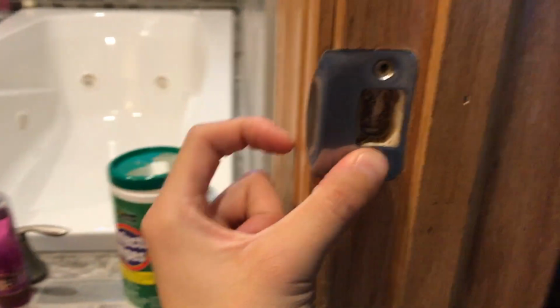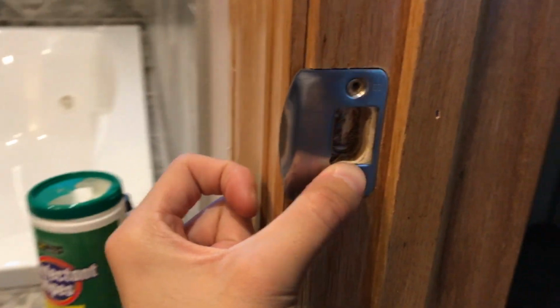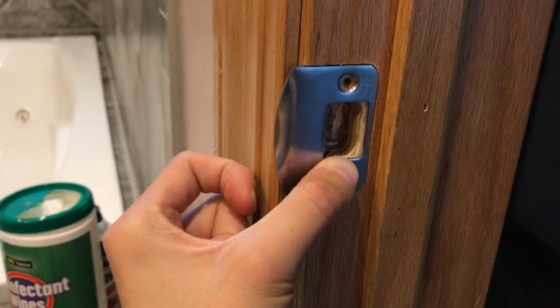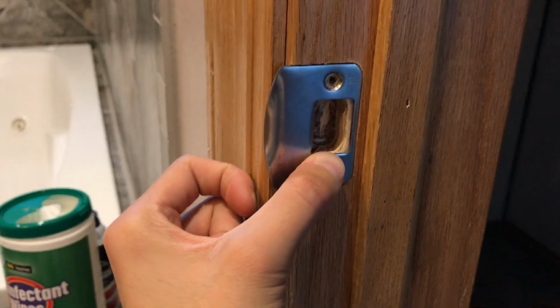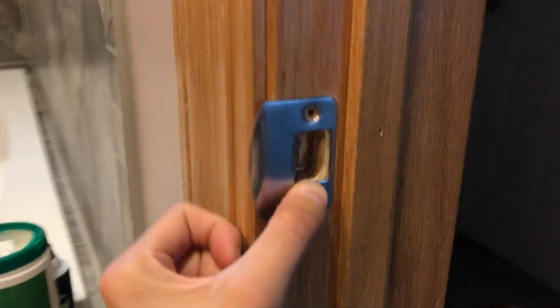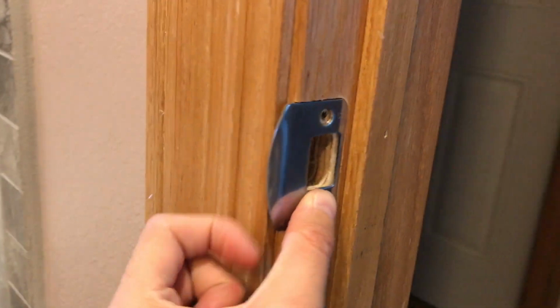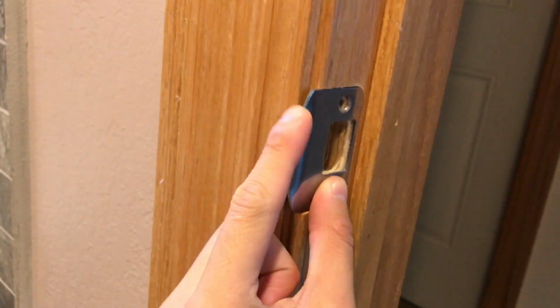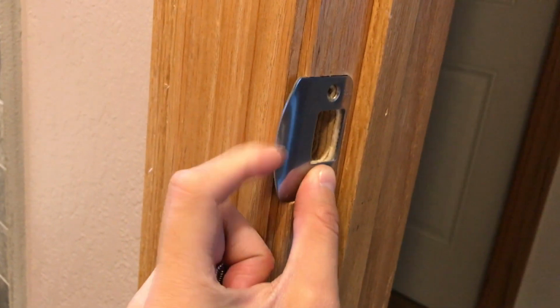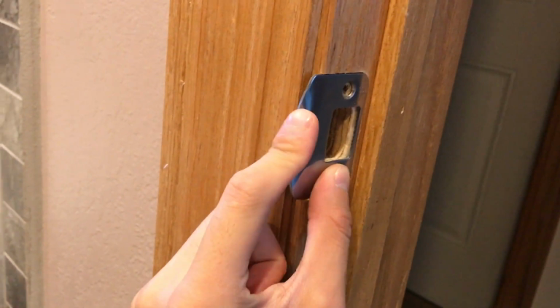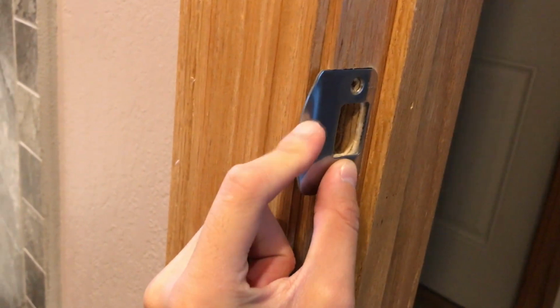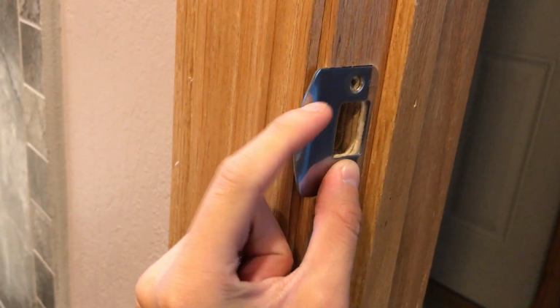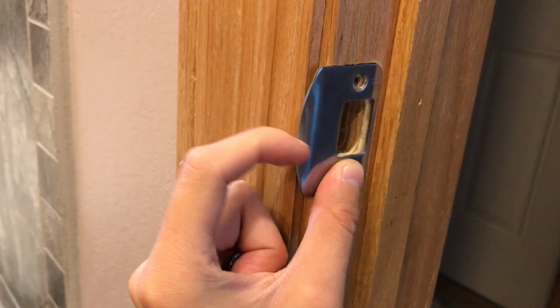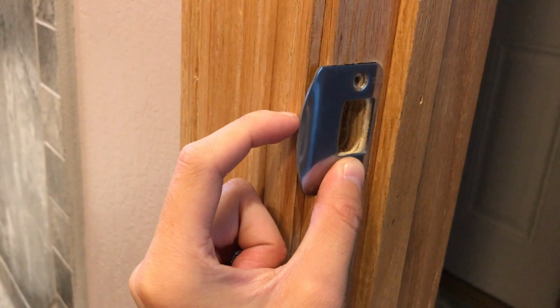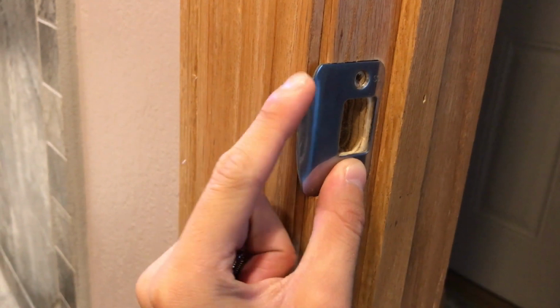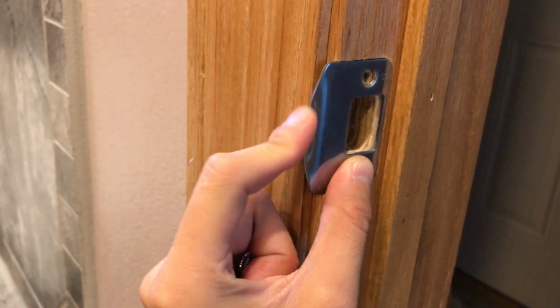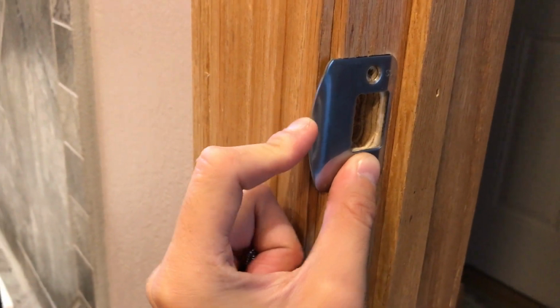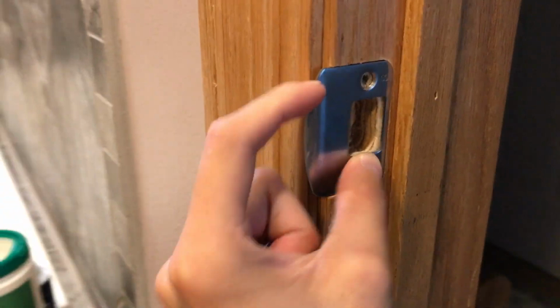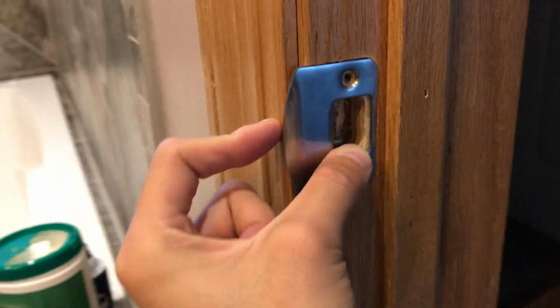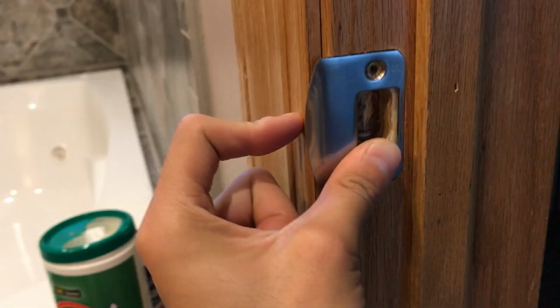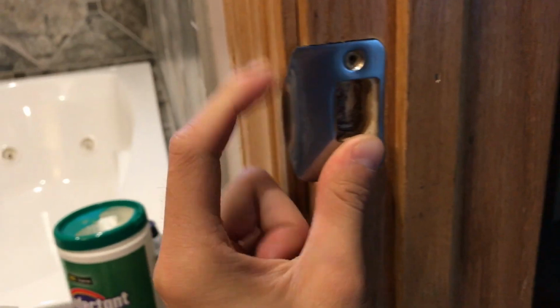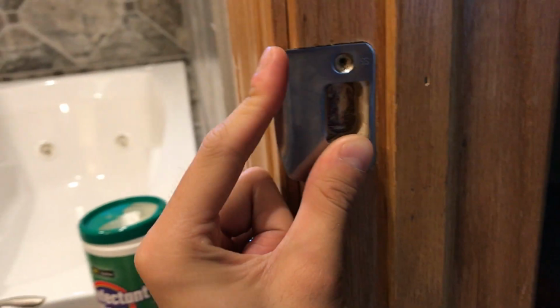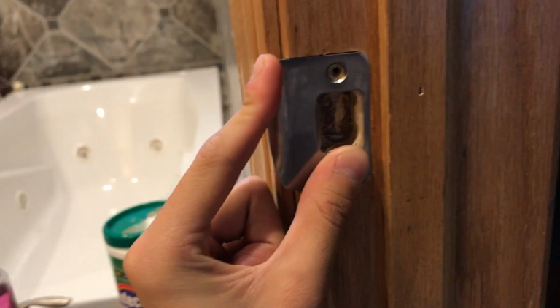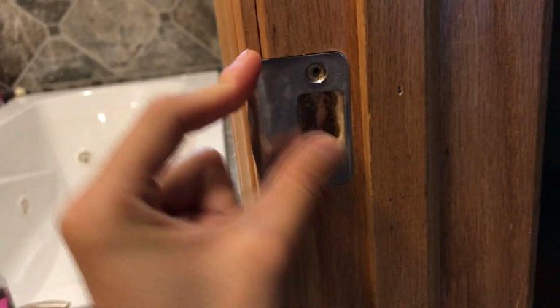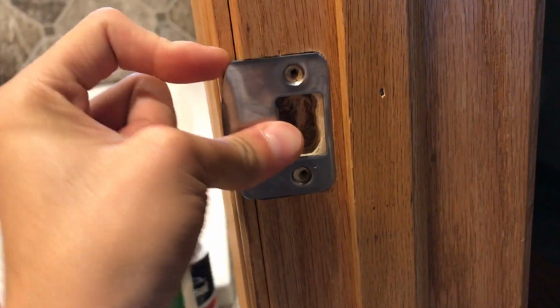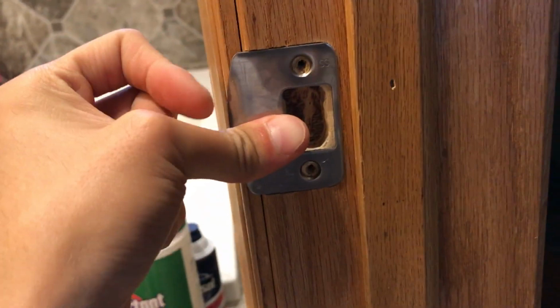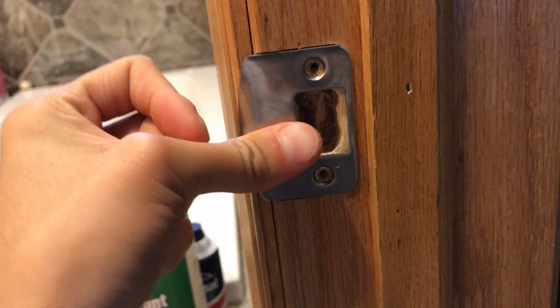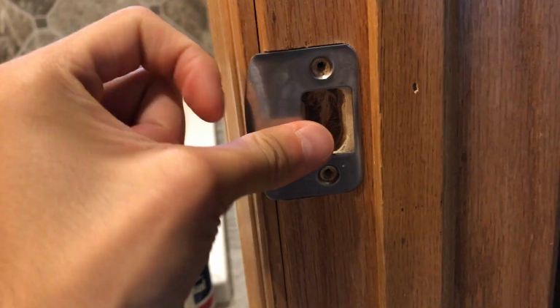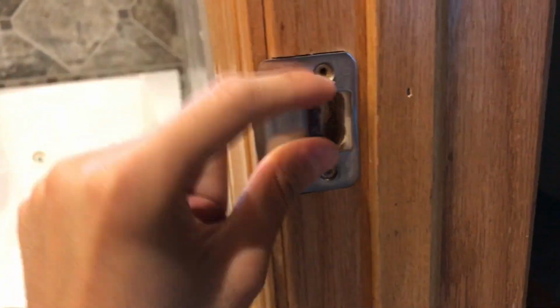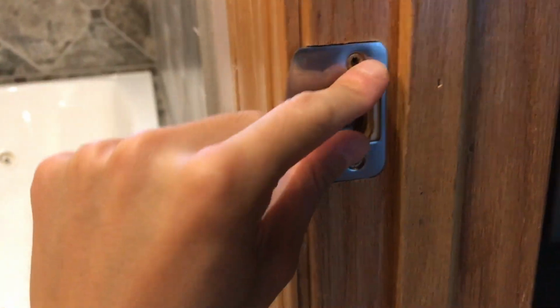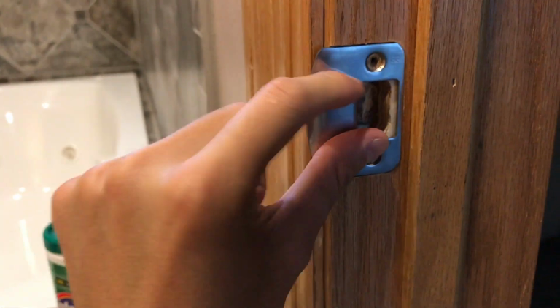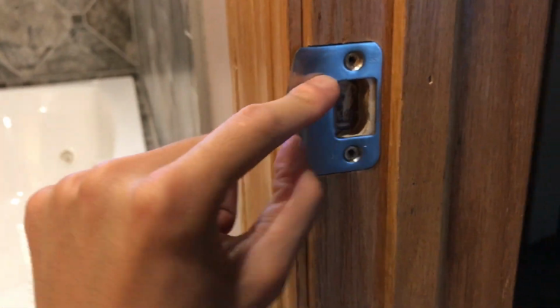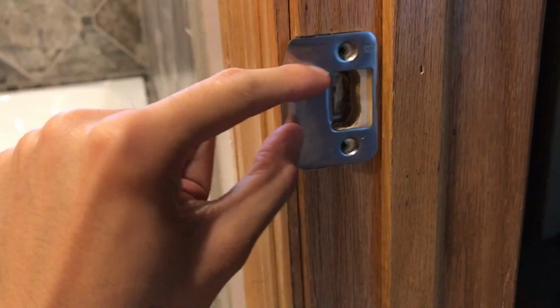And then you want to screw it in, and make sure this part is hanging out and all that stuff. So put these two screws in, and then we'll go on to the next step.